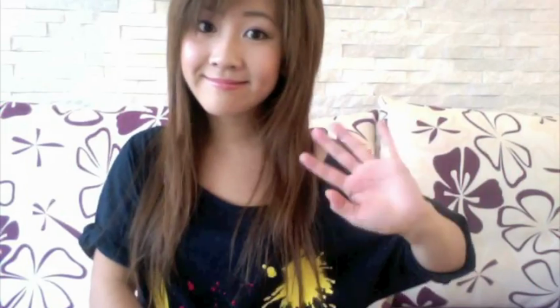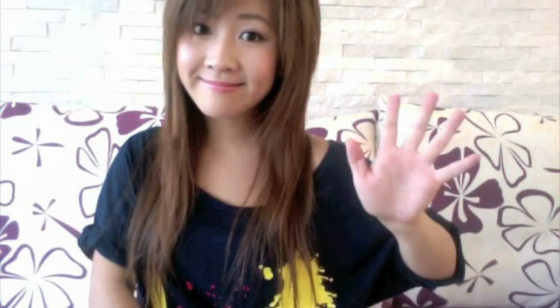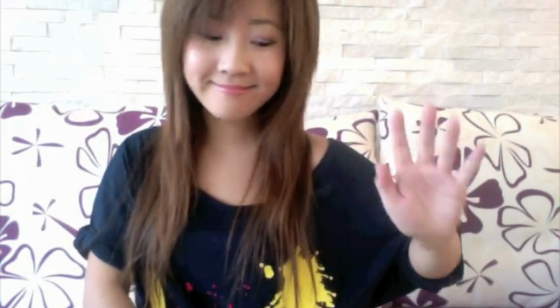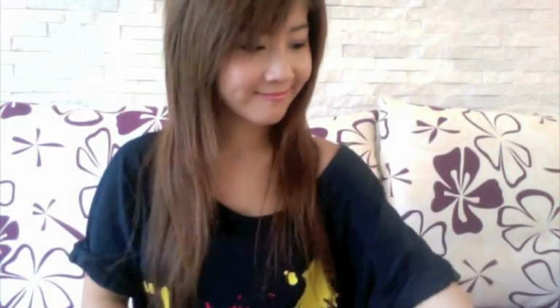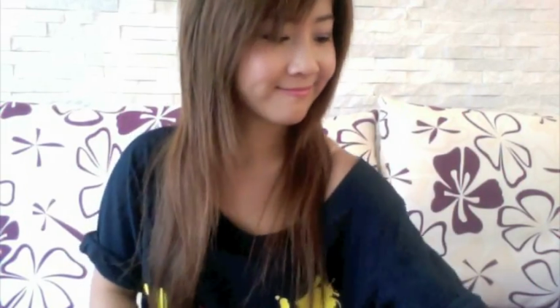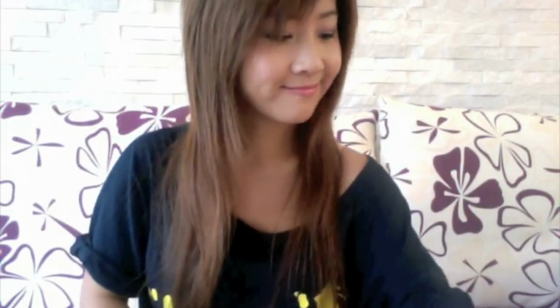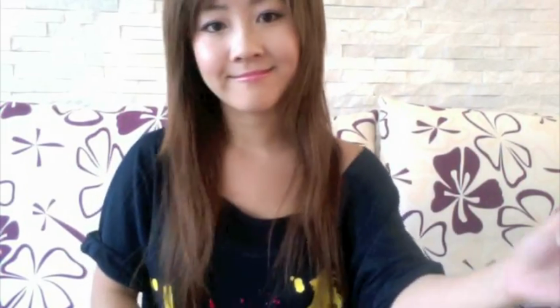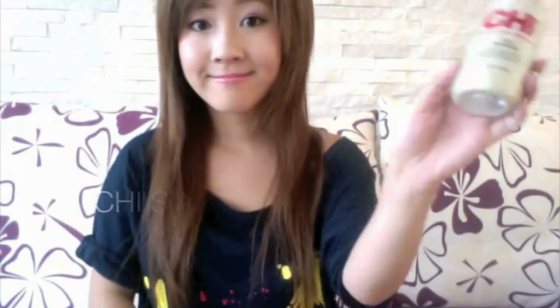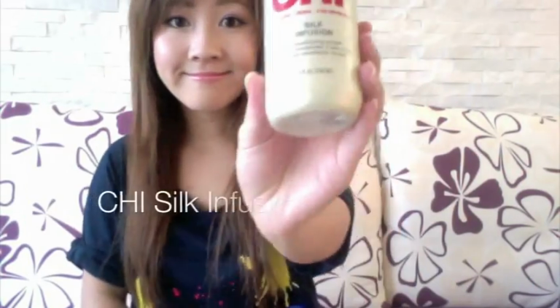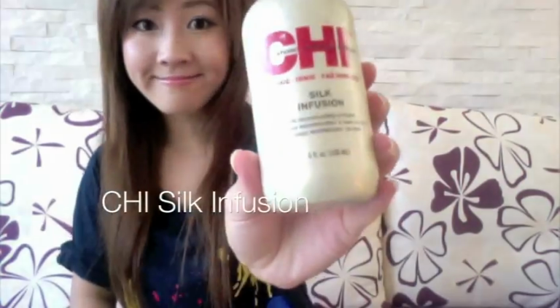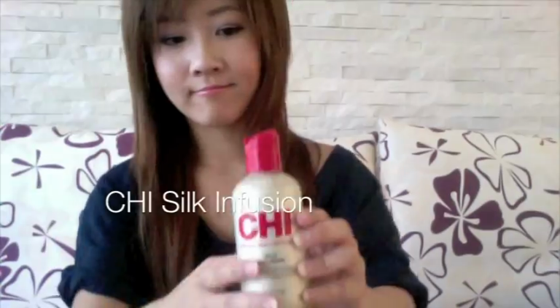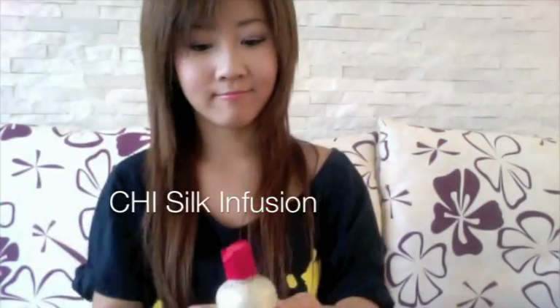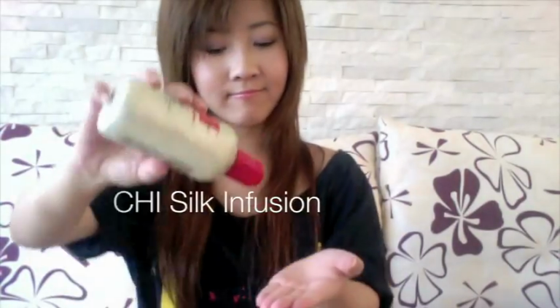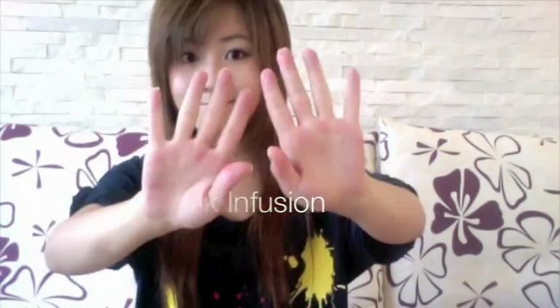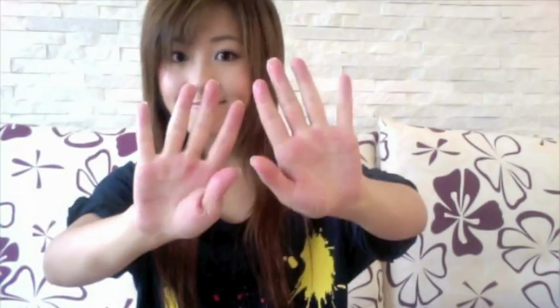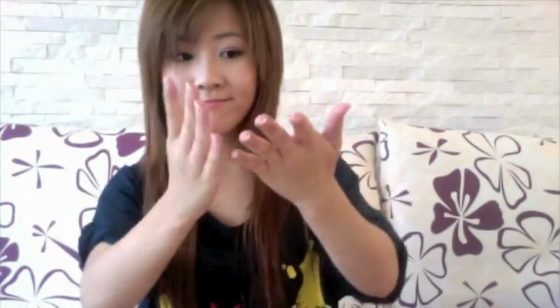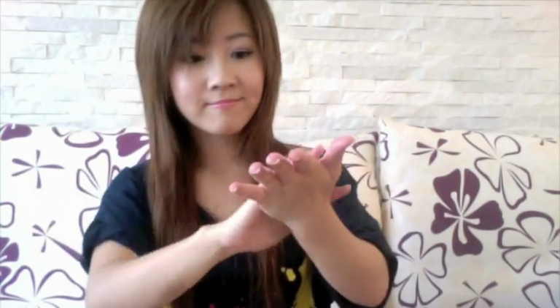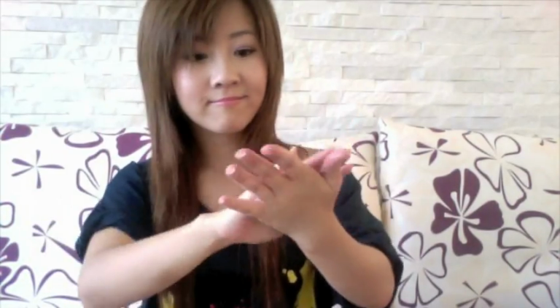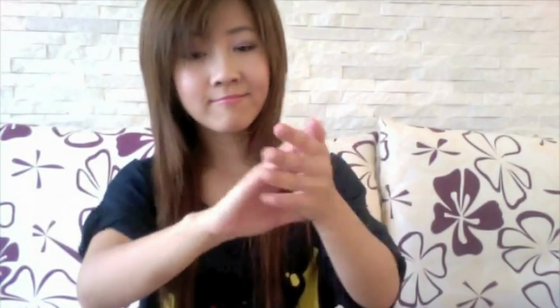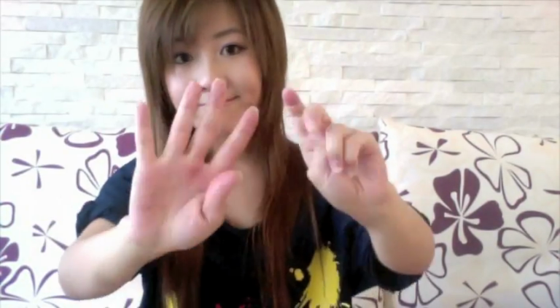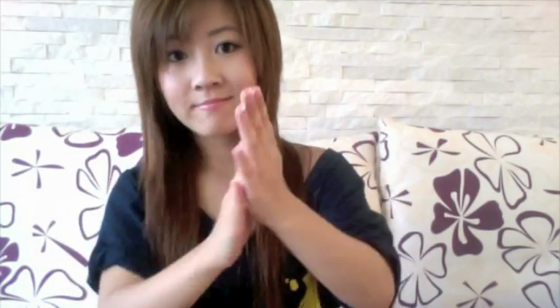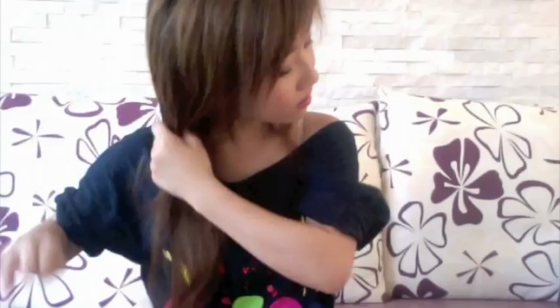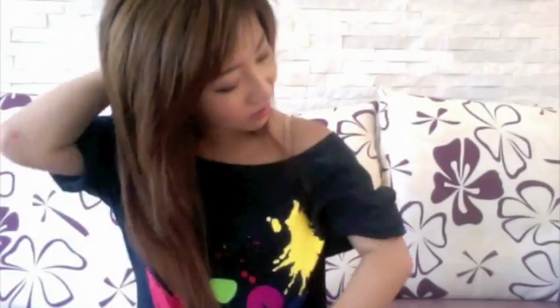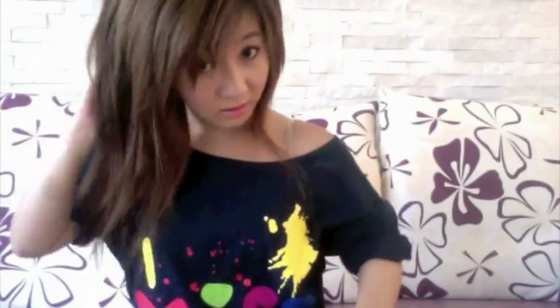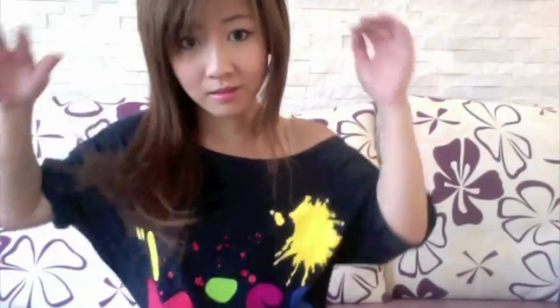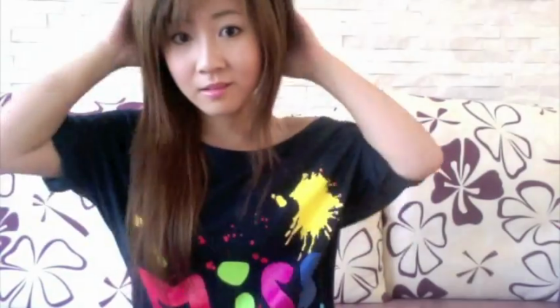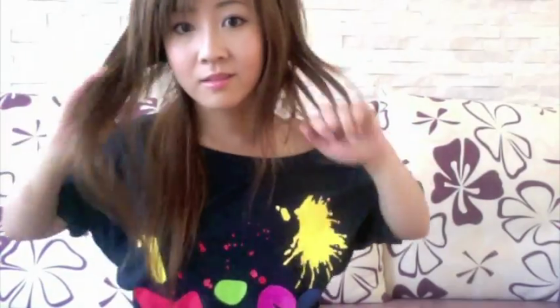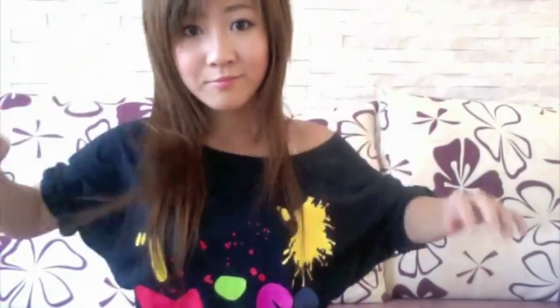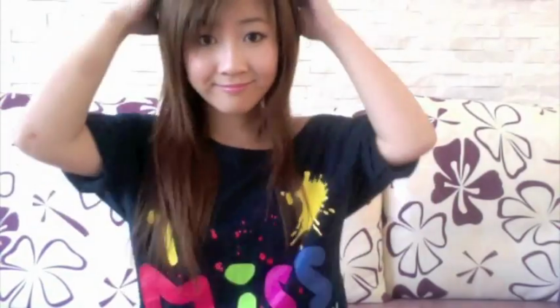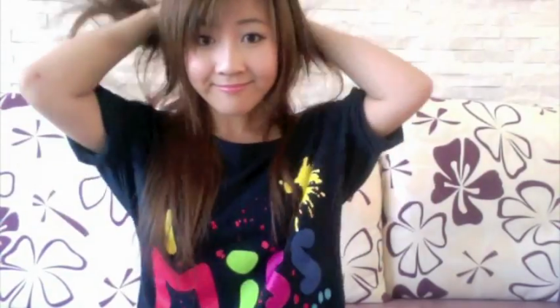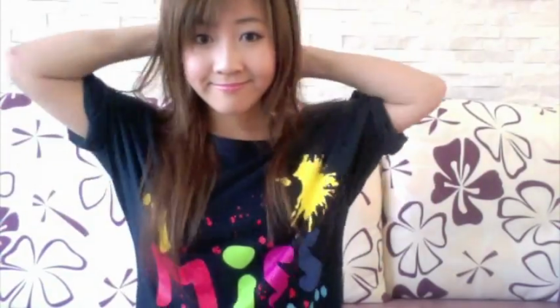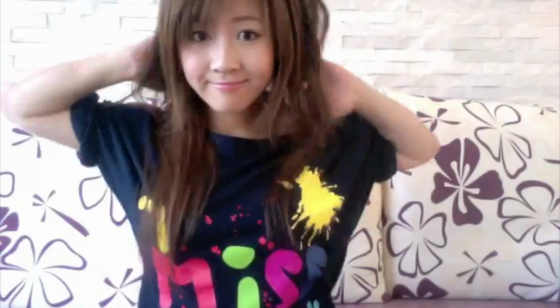To start off, I'm going to apply Chi Cell Confusion into my hair. This is going to help protect my hair from heat damage and also help my straightening iron glide better.